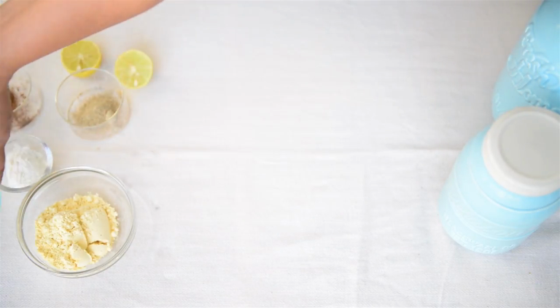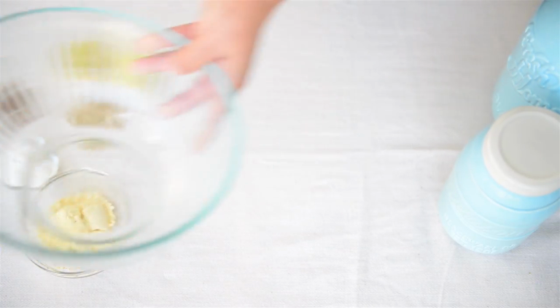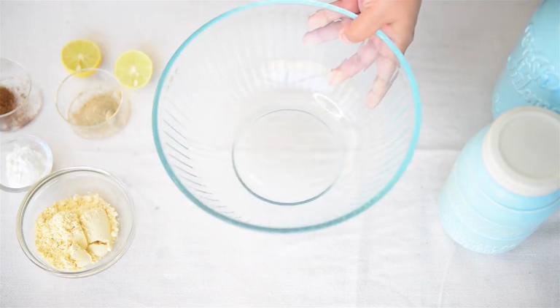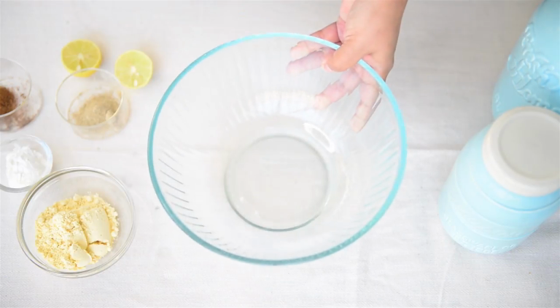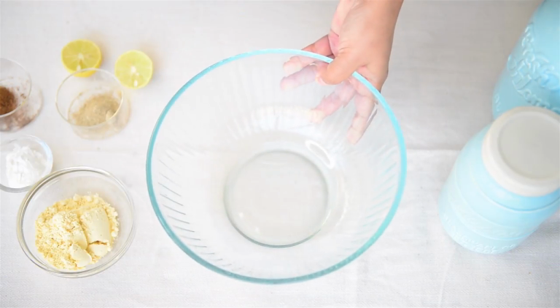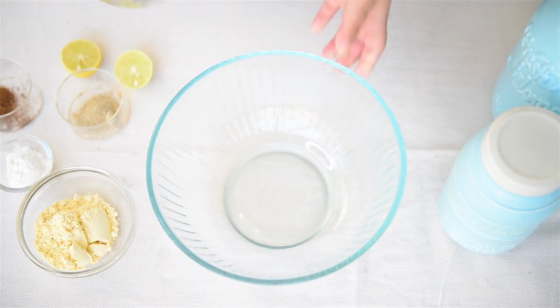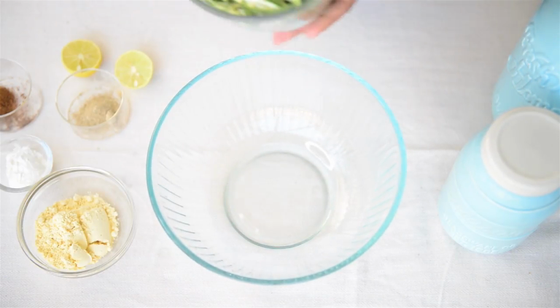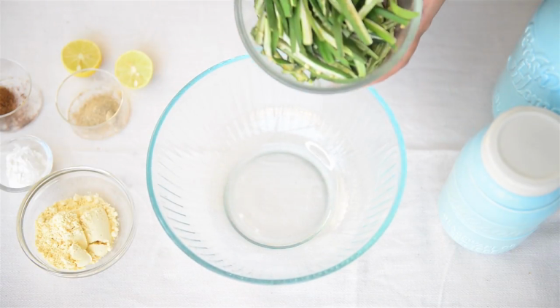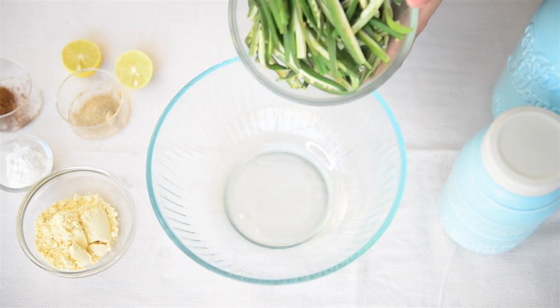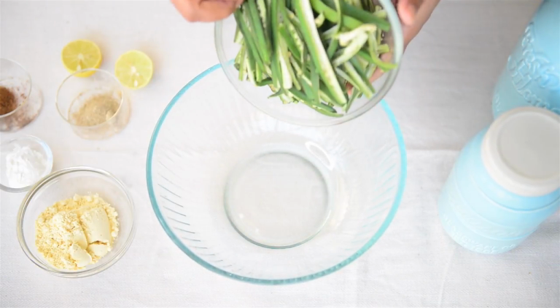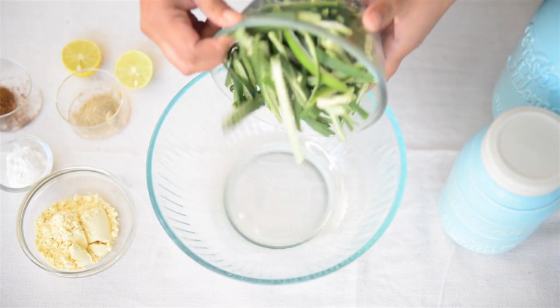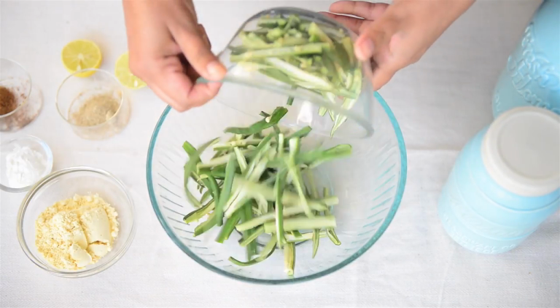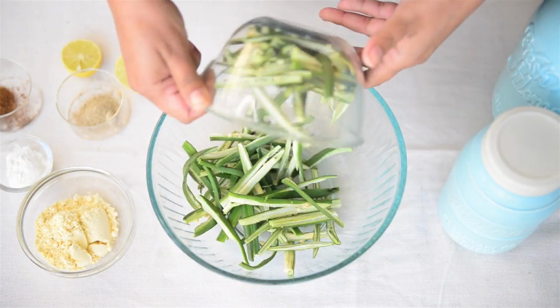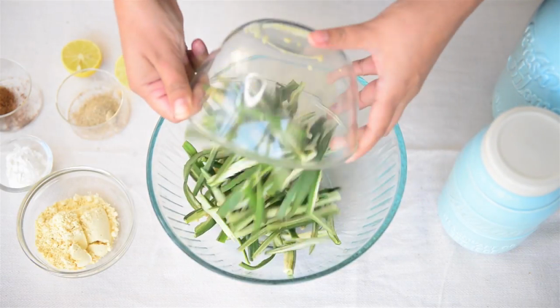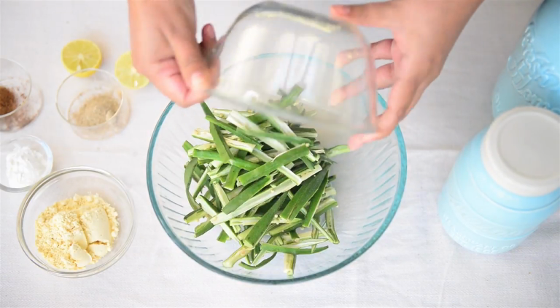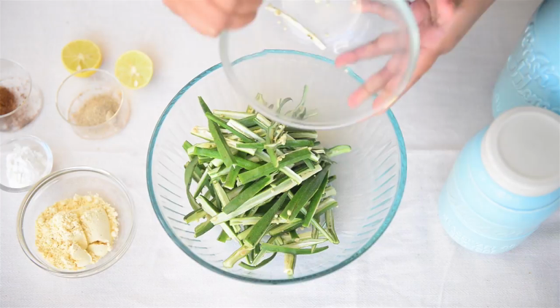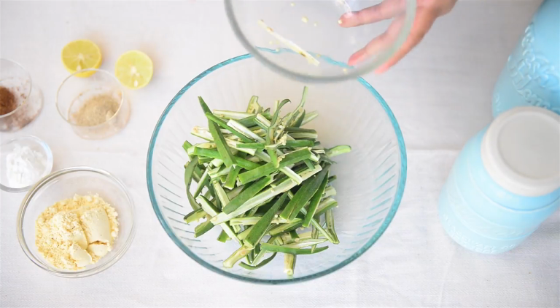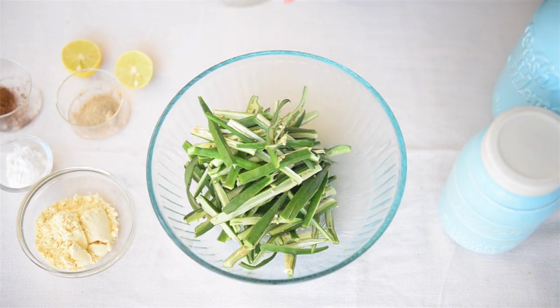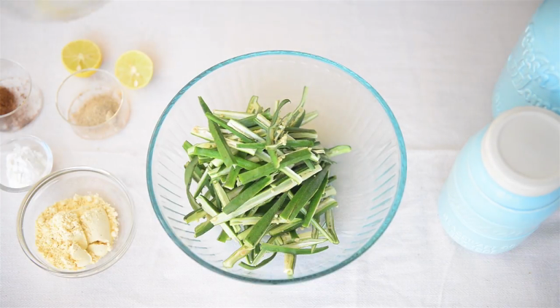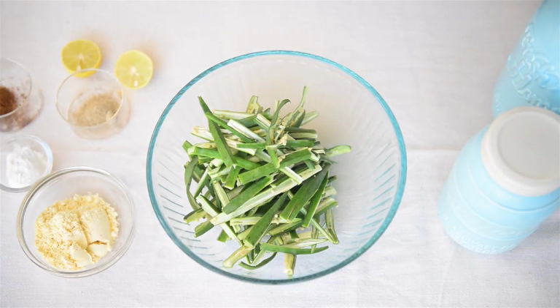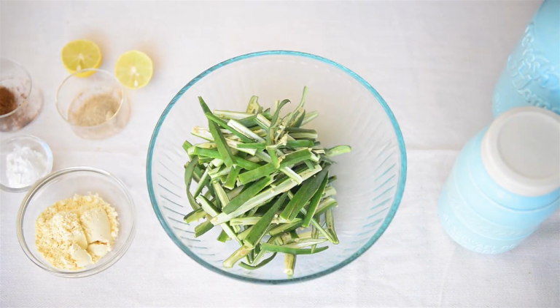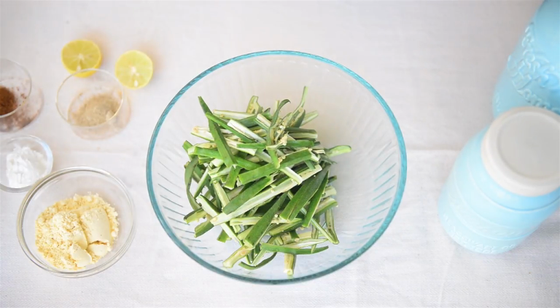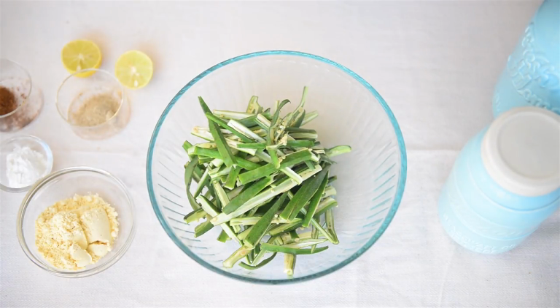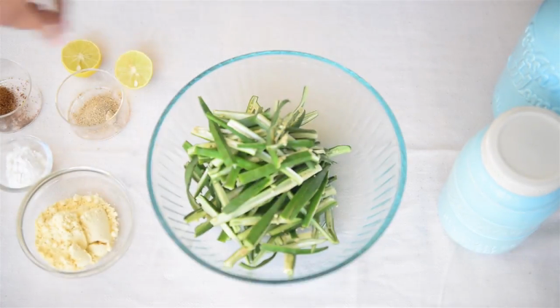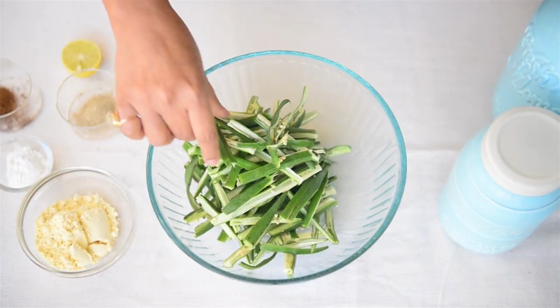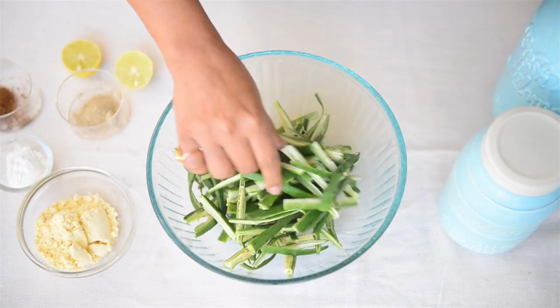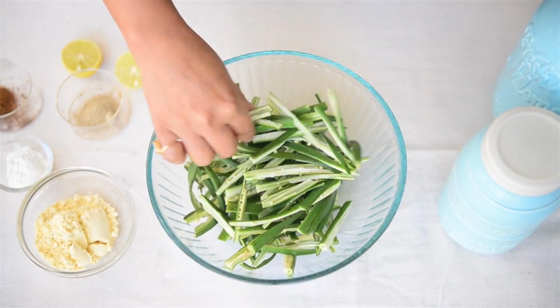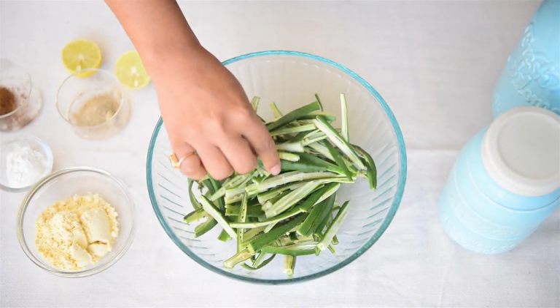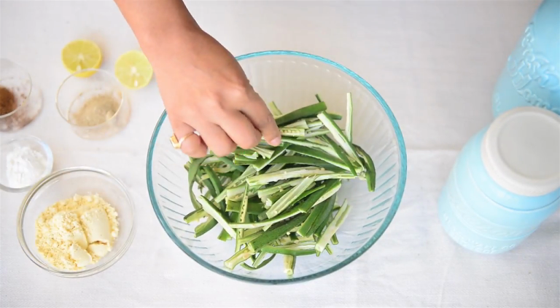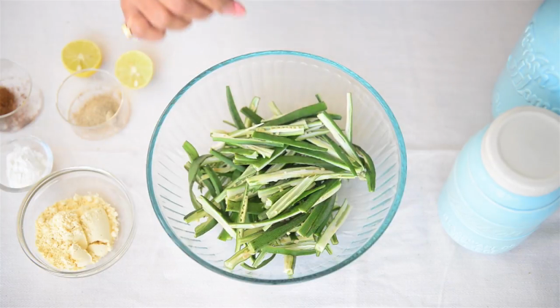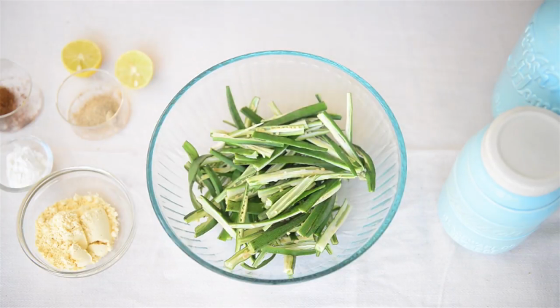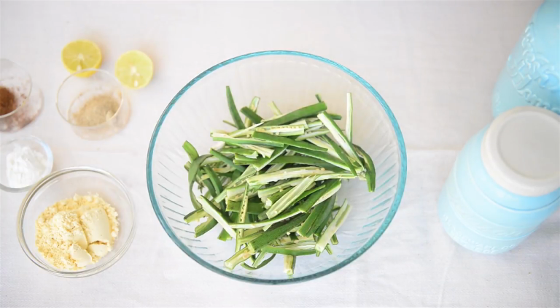Now we'll add this bindi into a bigger bowl. Also make sure to remove as many seeds from this bindi as possible, because while frying those seeds get burnt and do not give a very tasty feel to the dish.